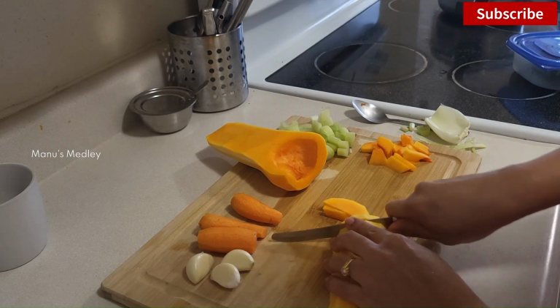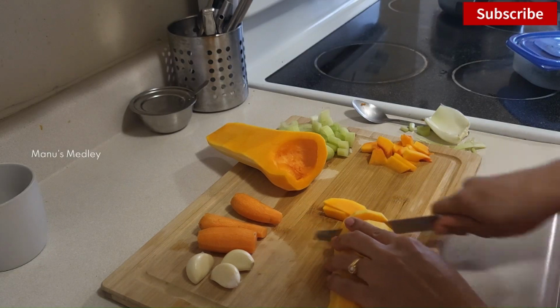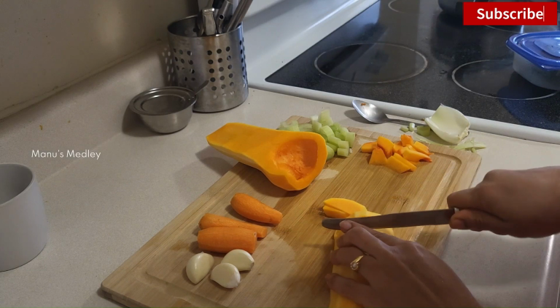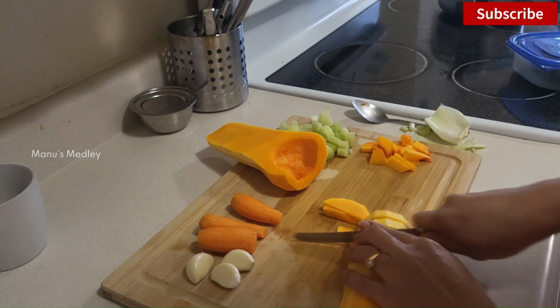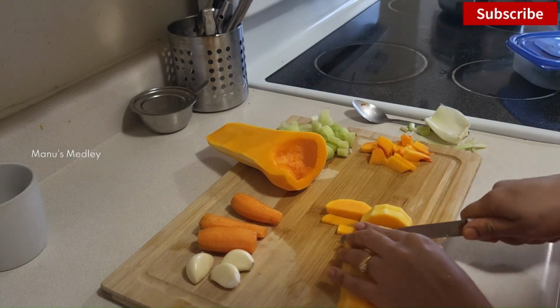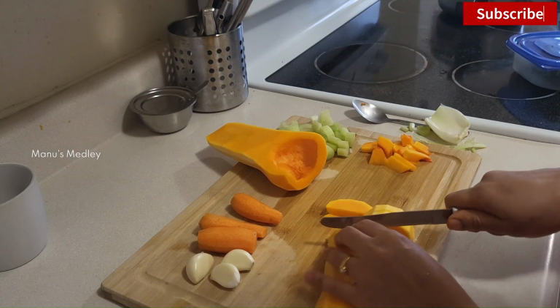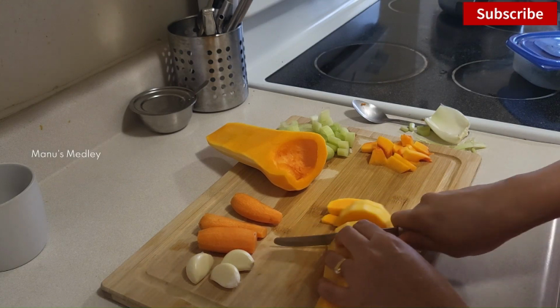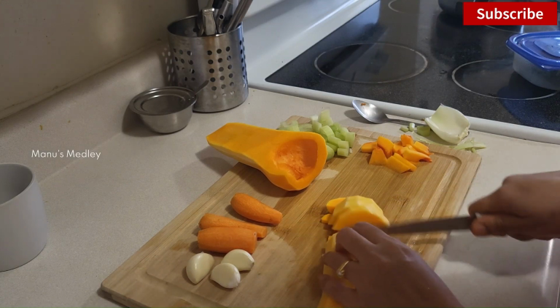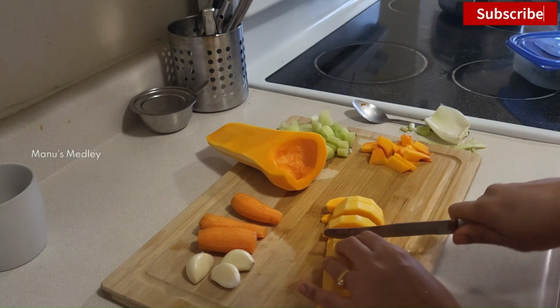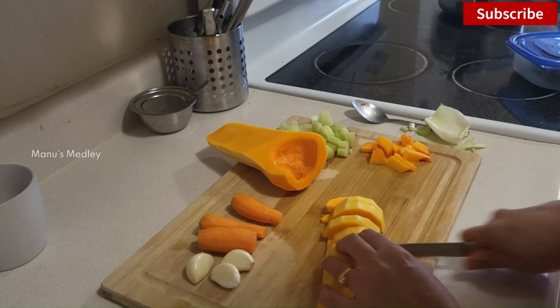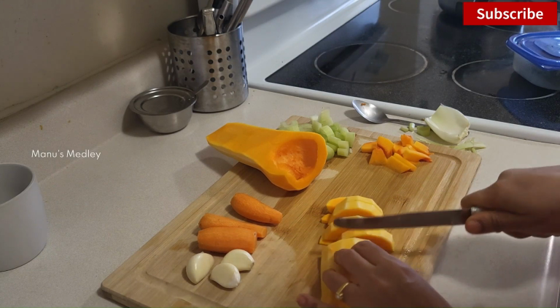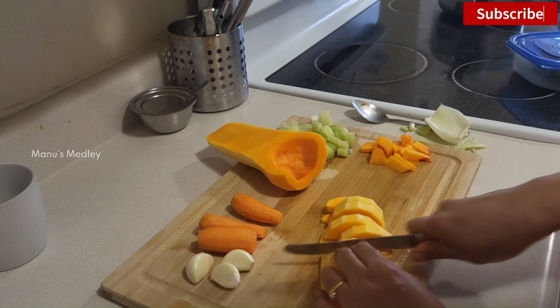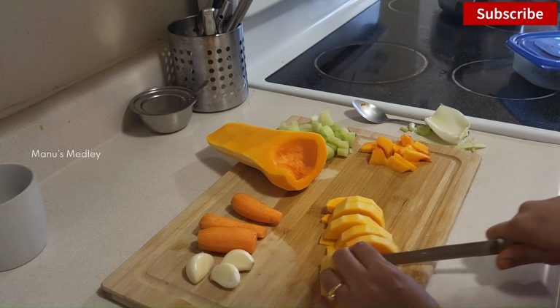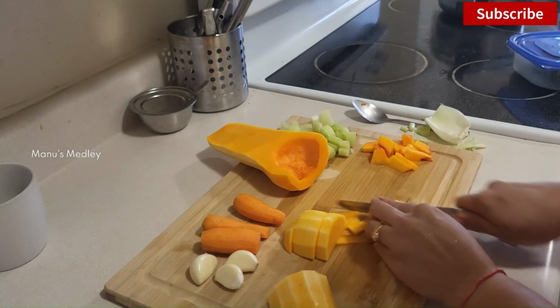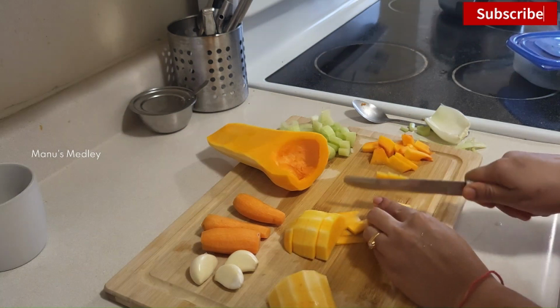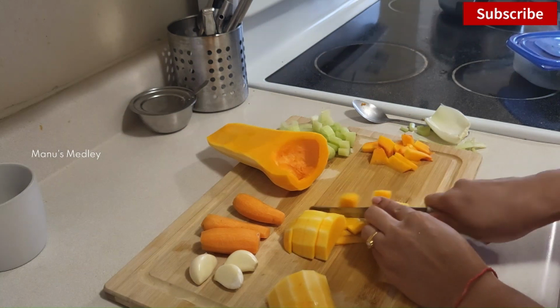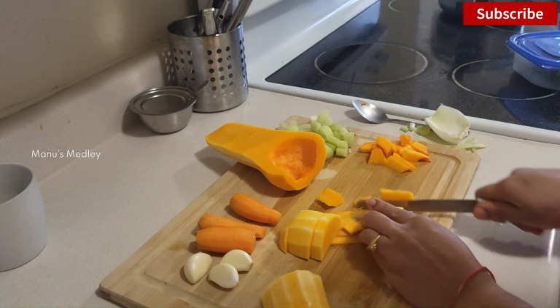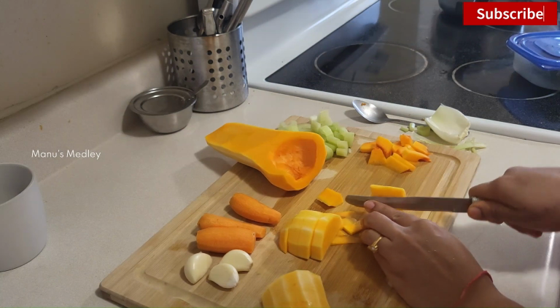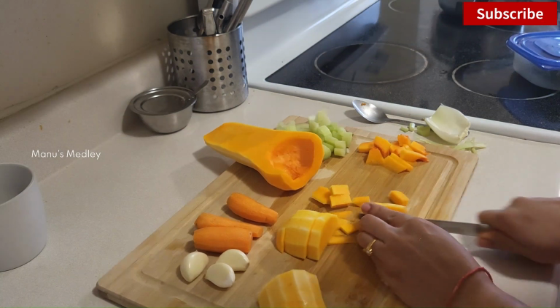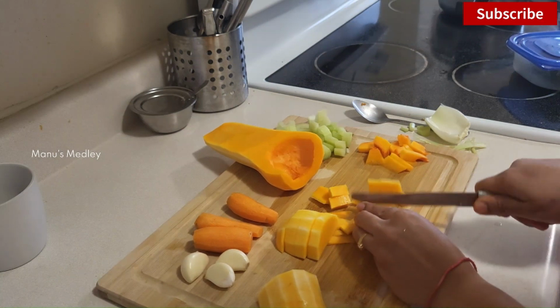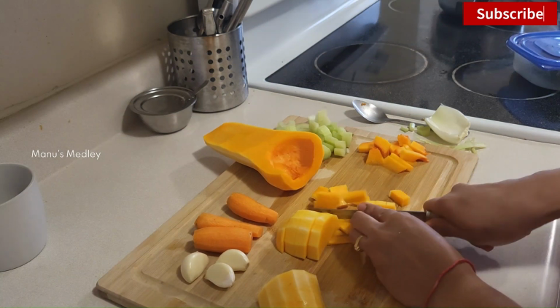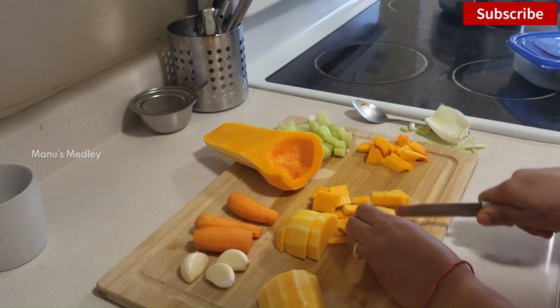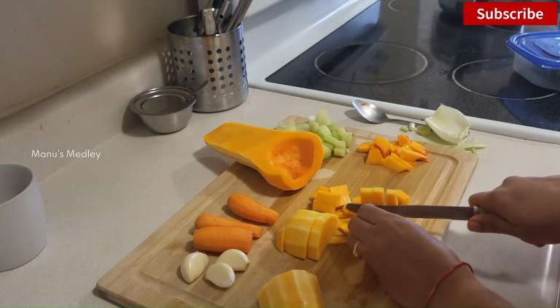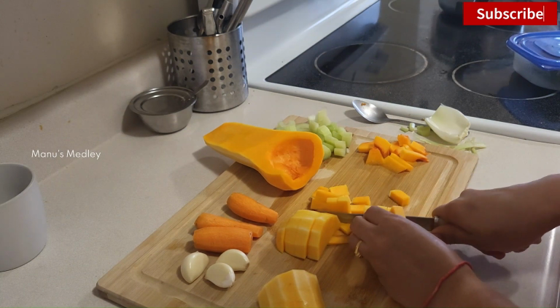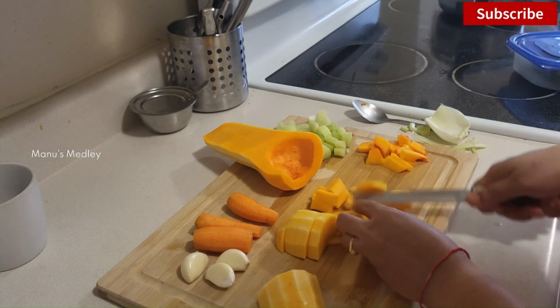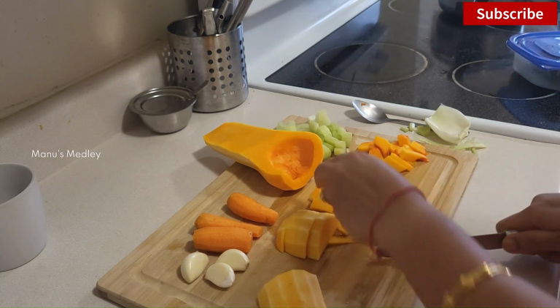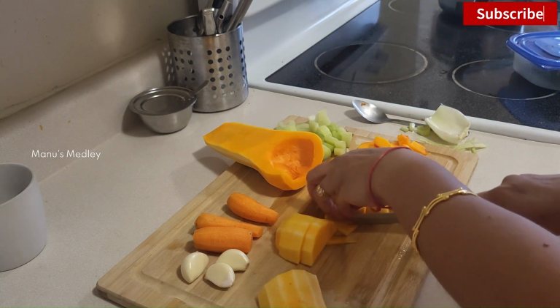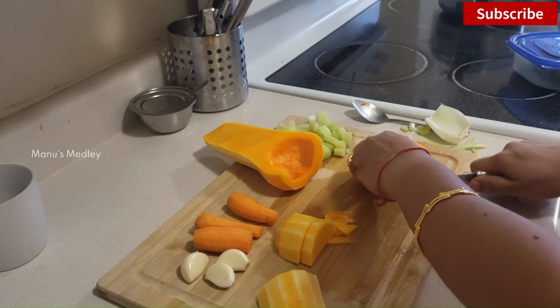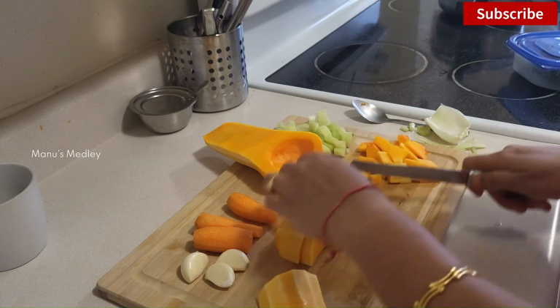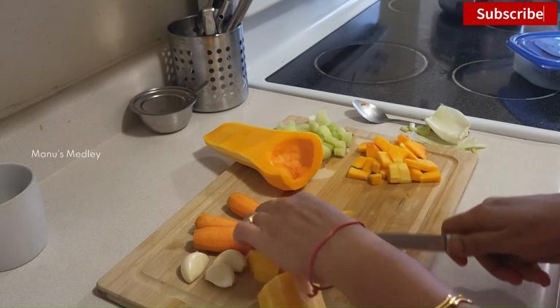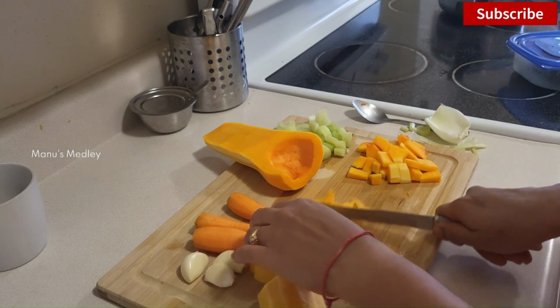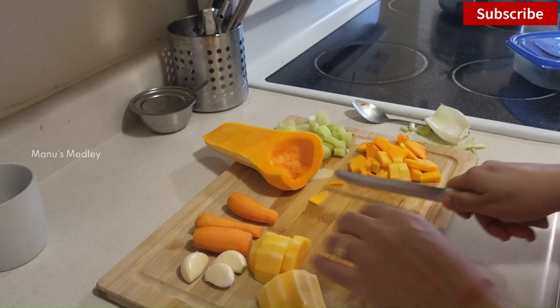I'm using the squash, garlic, onions, carrots, a celery stalk, and a few spices. This is the squash — I'm going to make a soup for you.